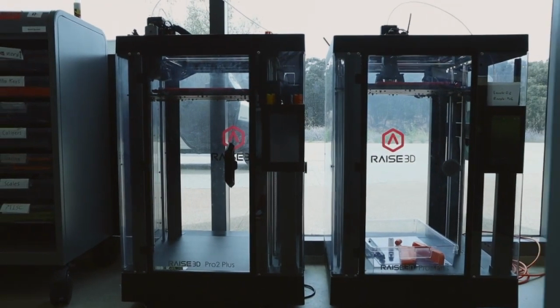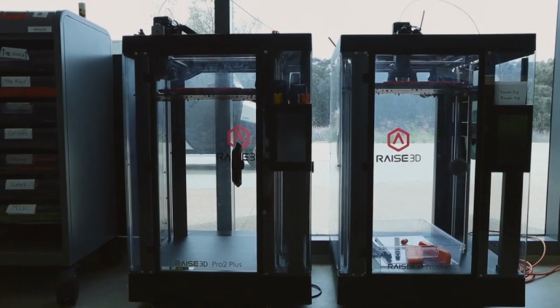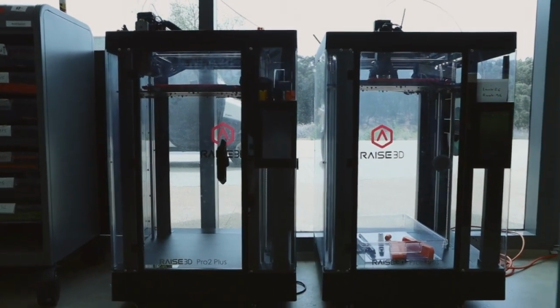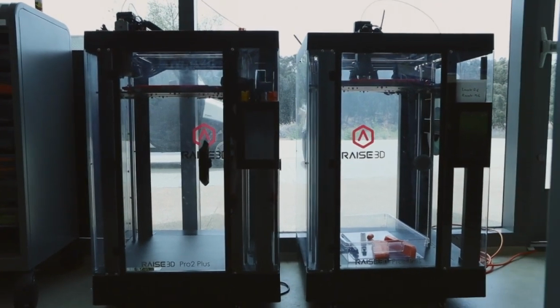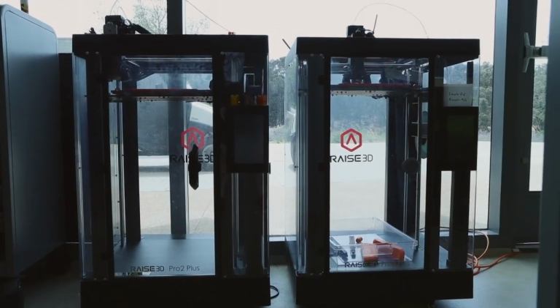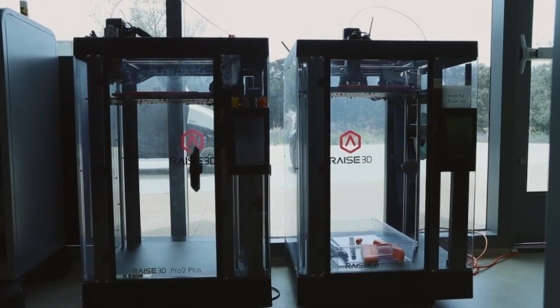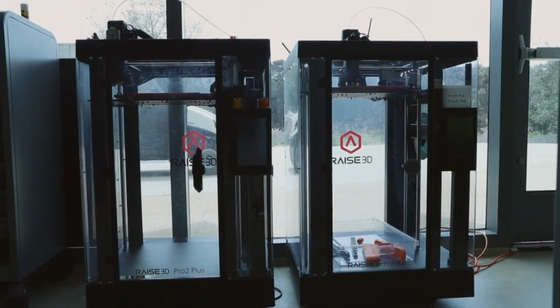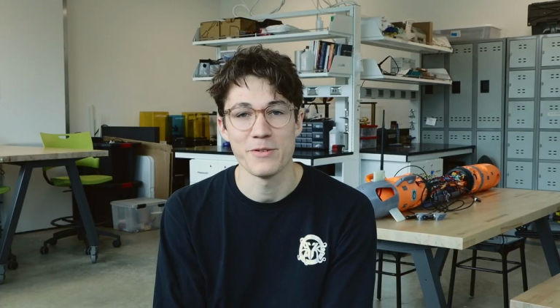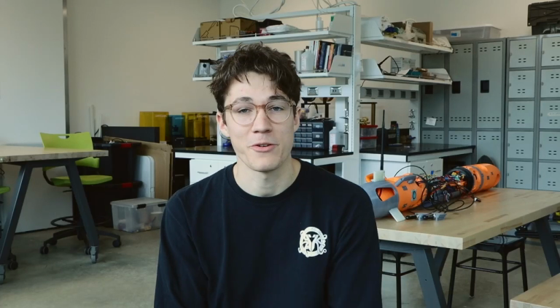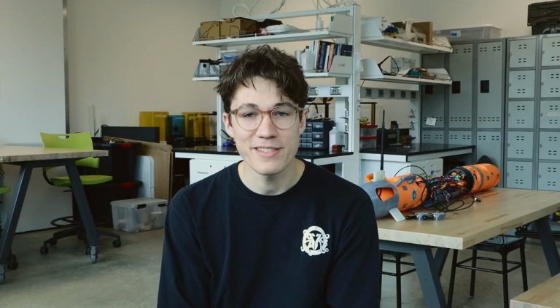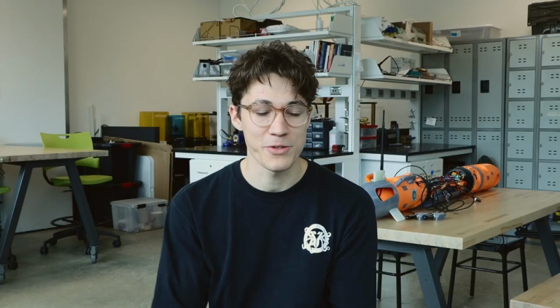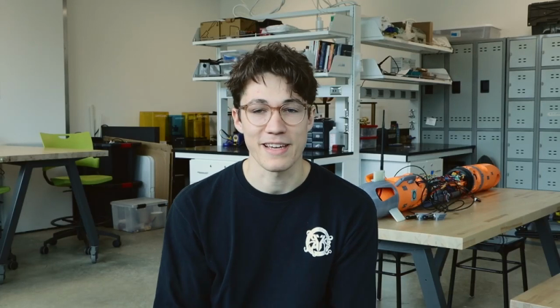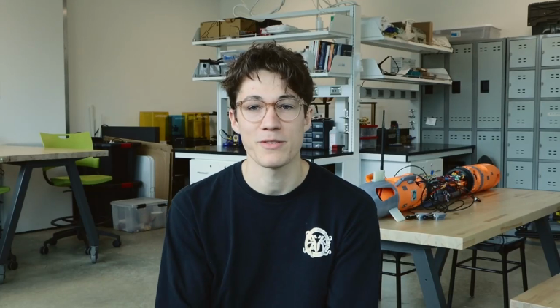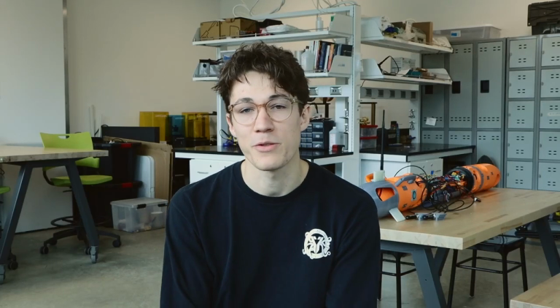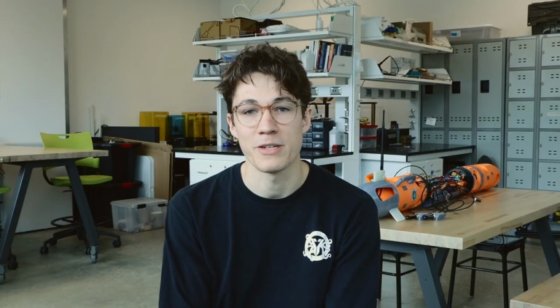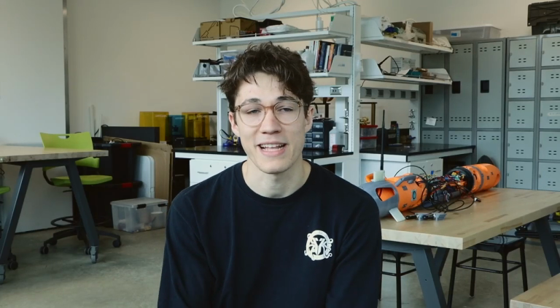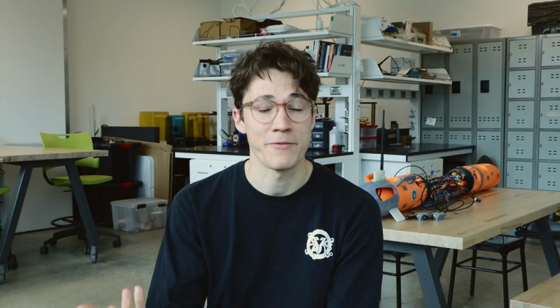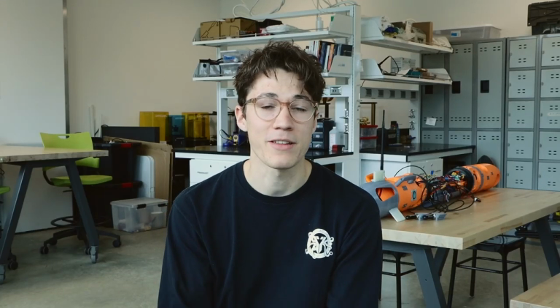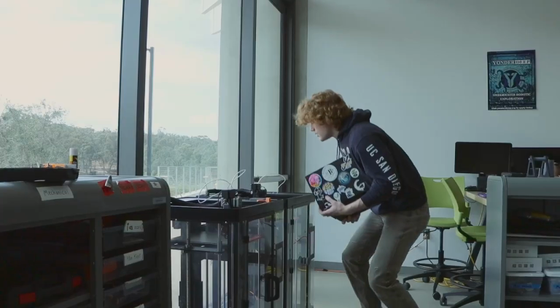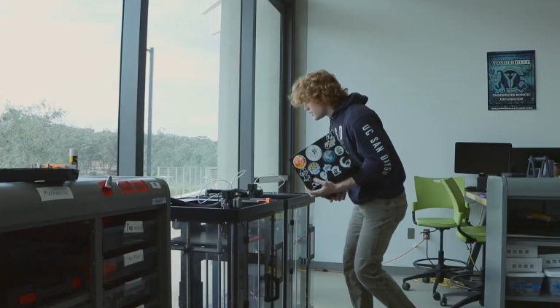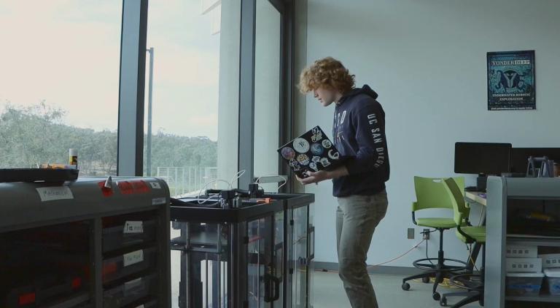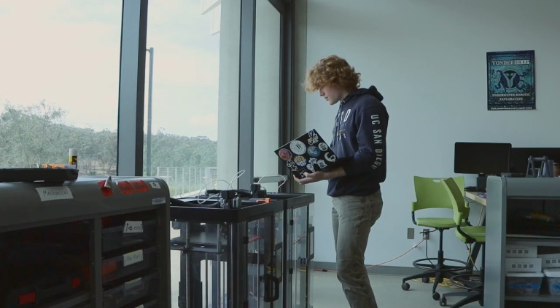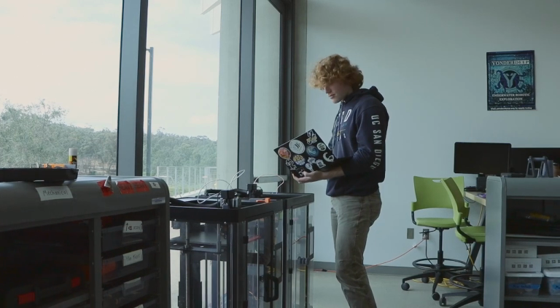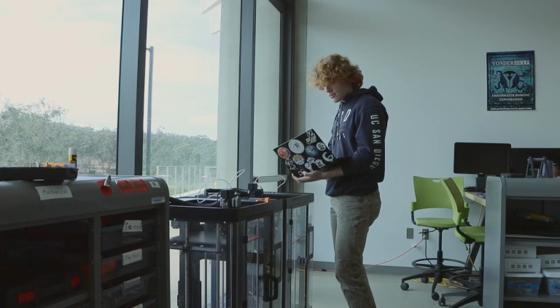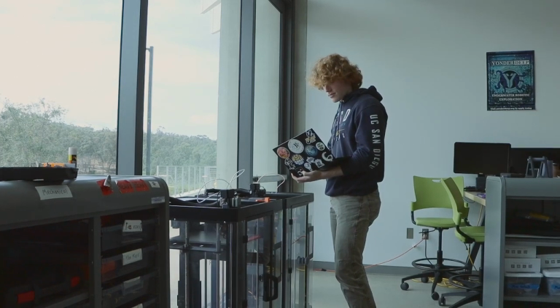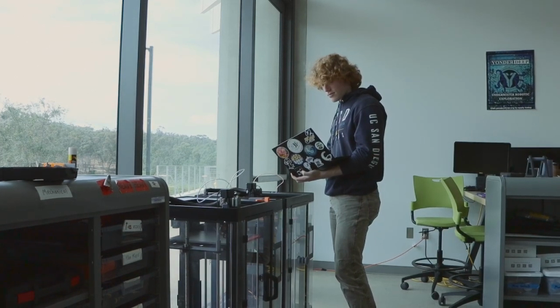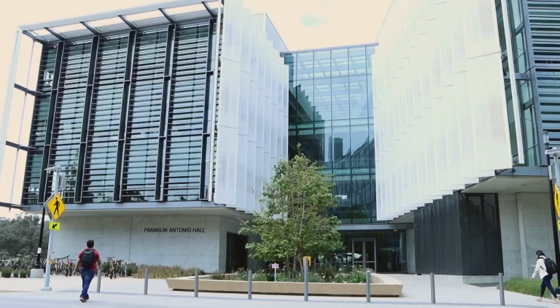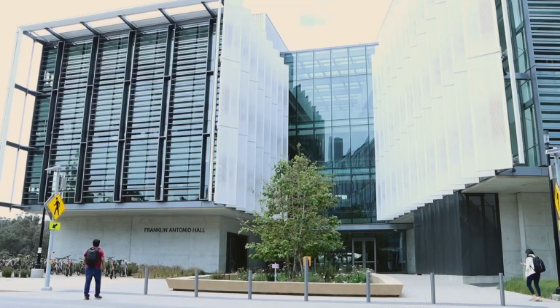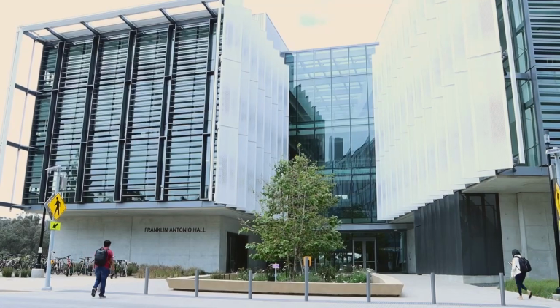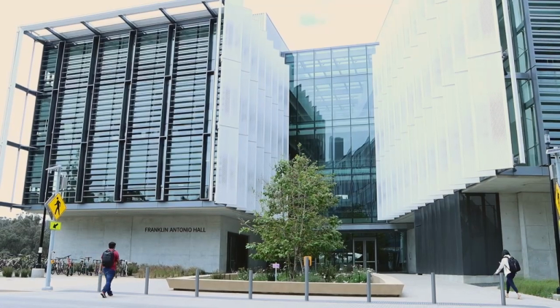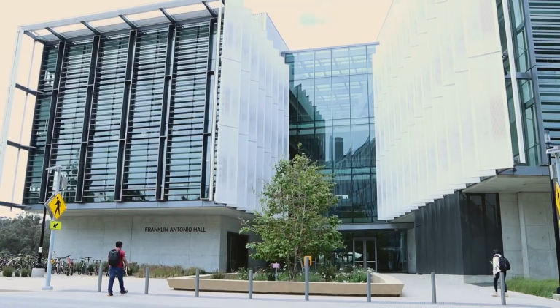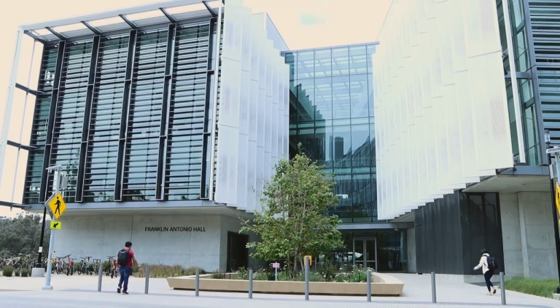We really appreciate Ray3D's commitment to investing in future generations and students like us with their 3D printing technology. It's really important for us in getting the kind of hands-on experience at school that we might not have gotten otherwise.